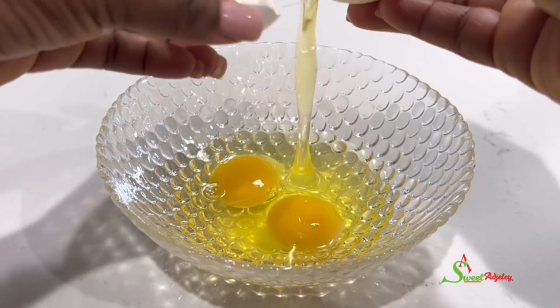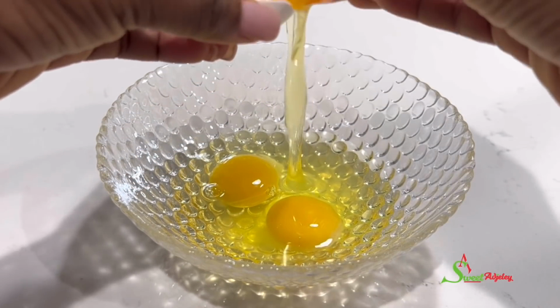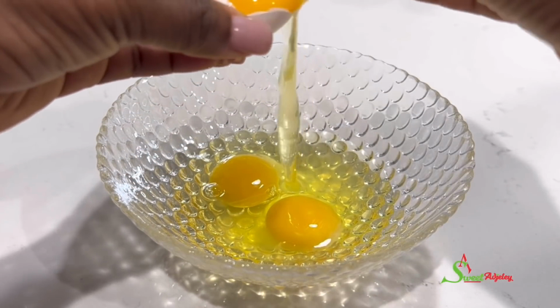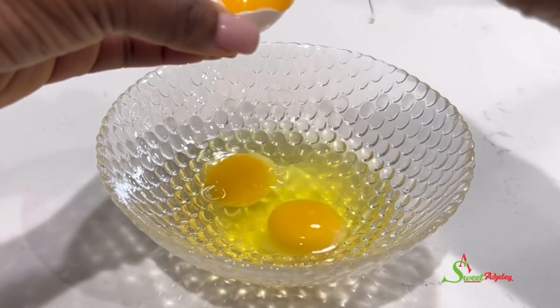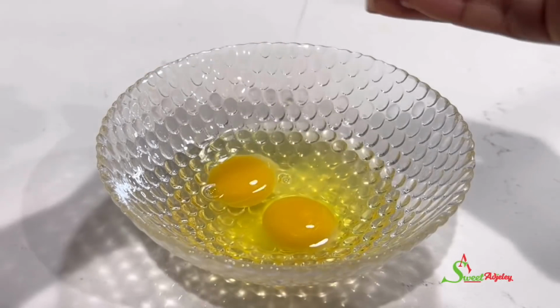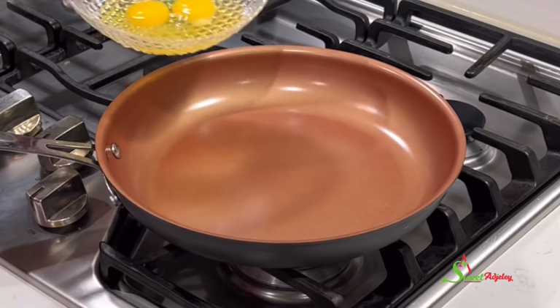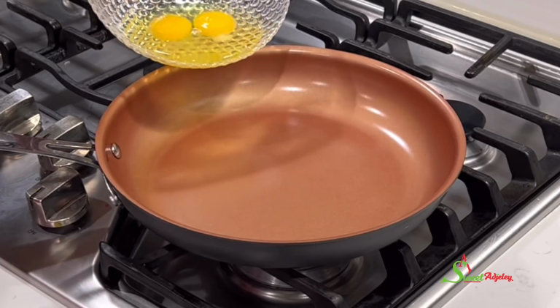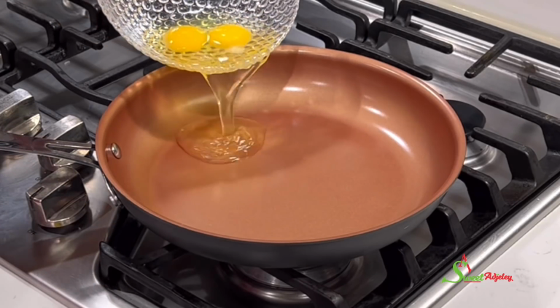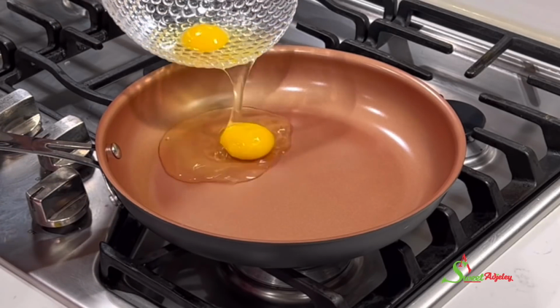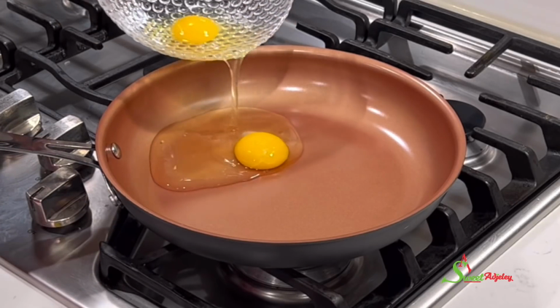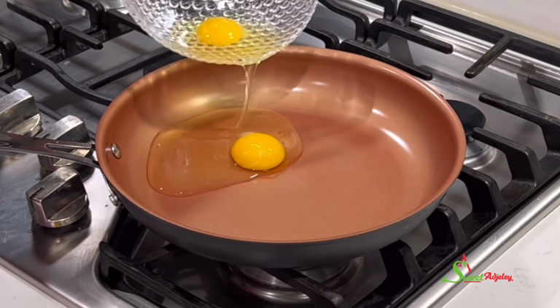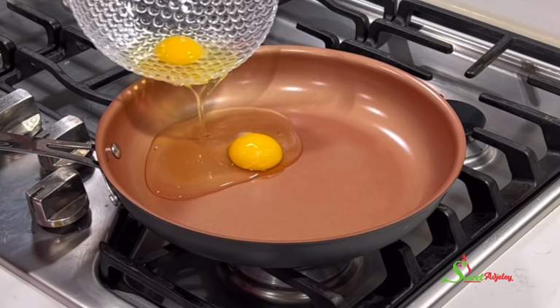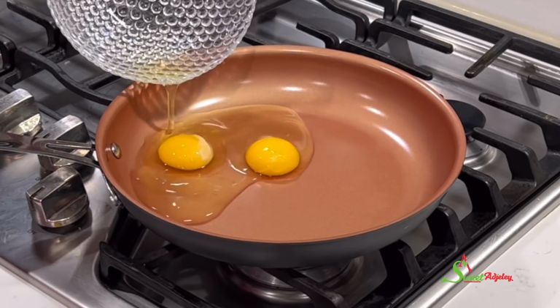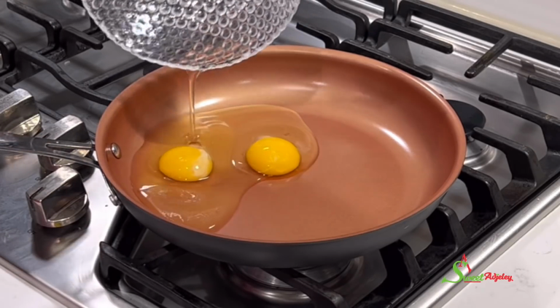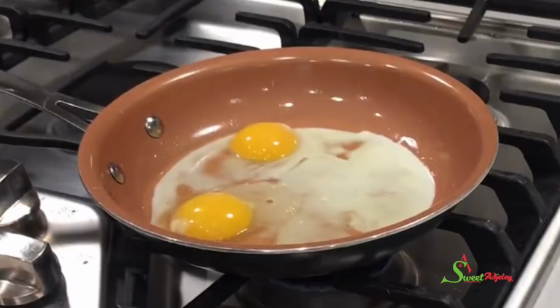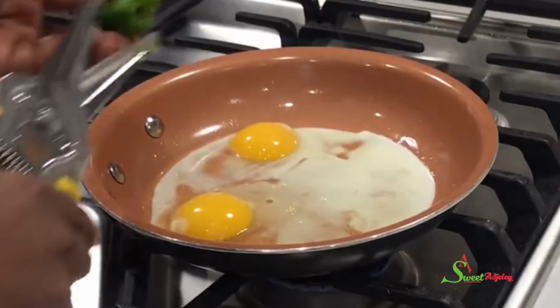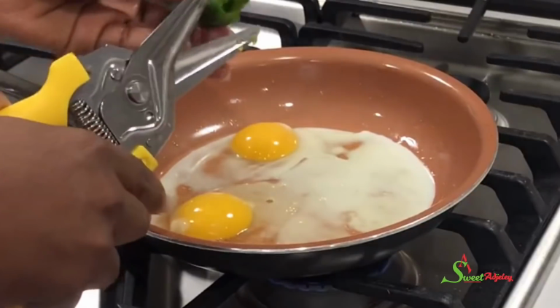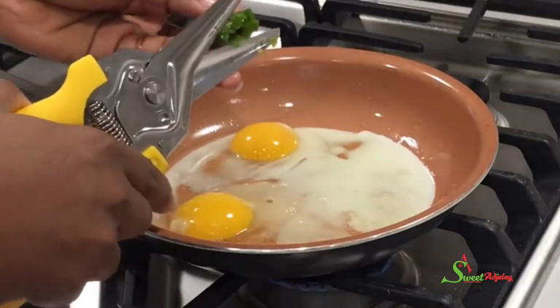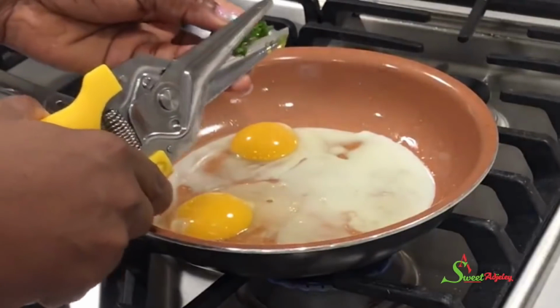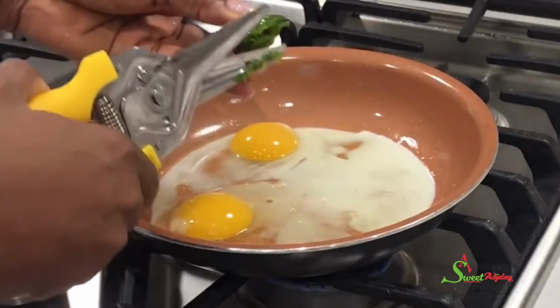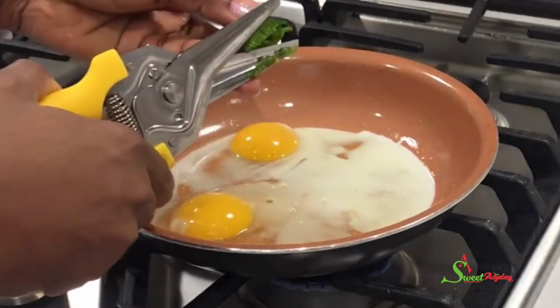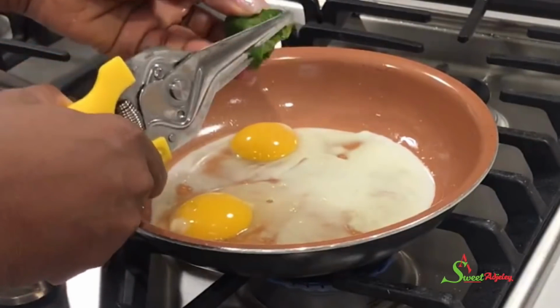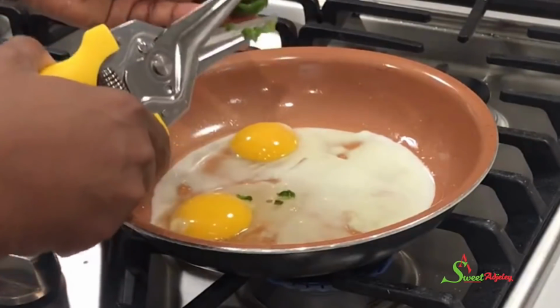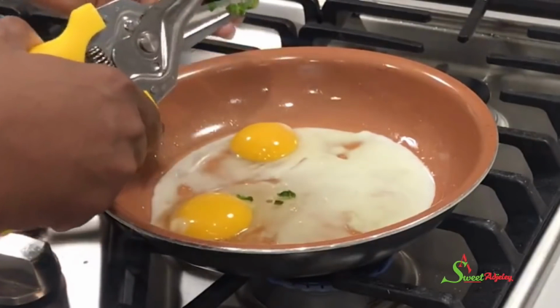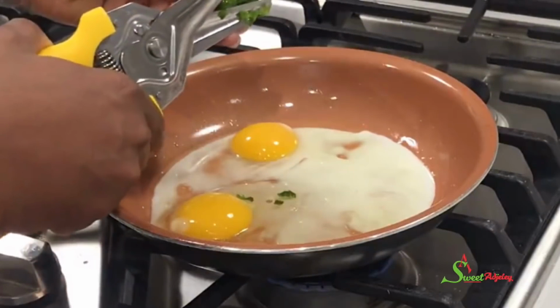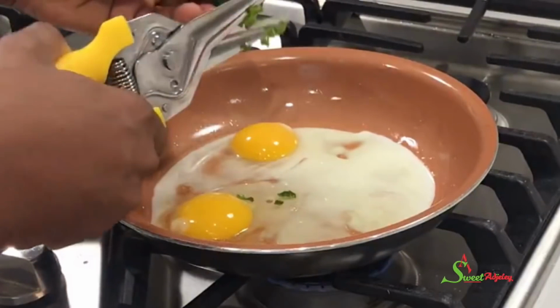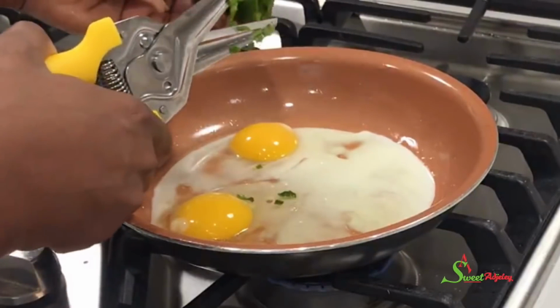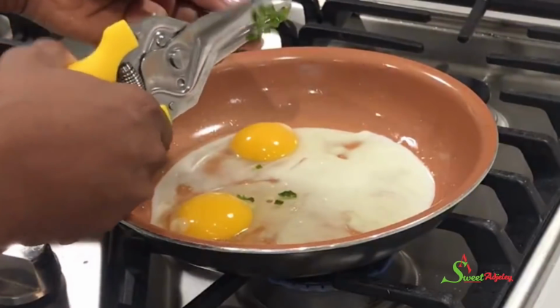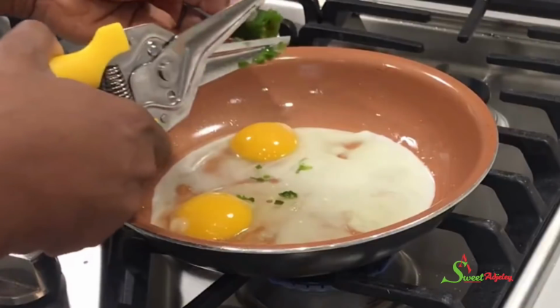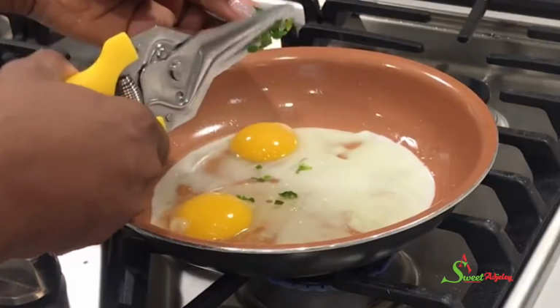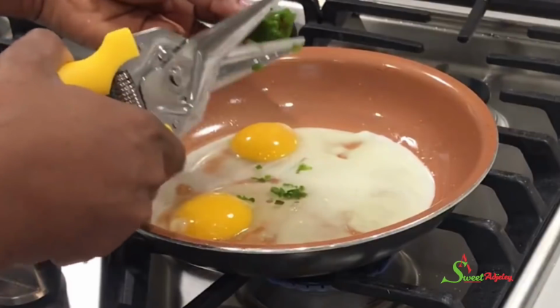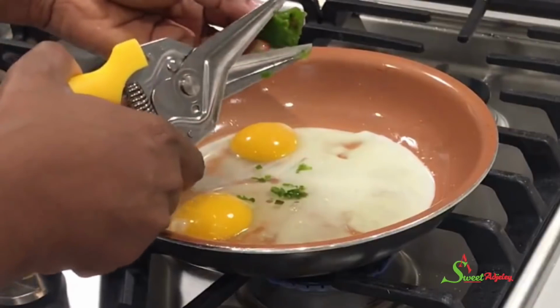I cracked my eggs and upon adding them into the pan, I realized it was too big. So I switched pans and now I'm cutting in some habanero peppers for the heat — optional, but absolutely delicious.